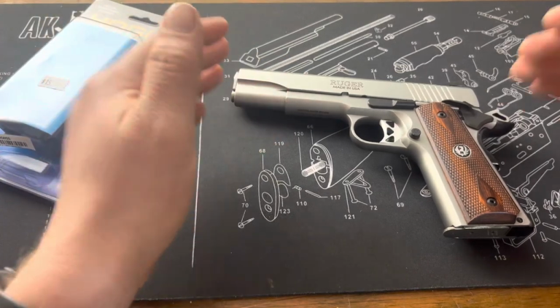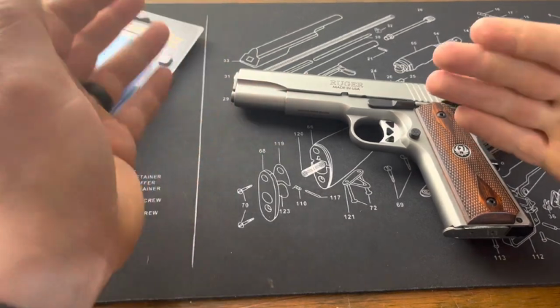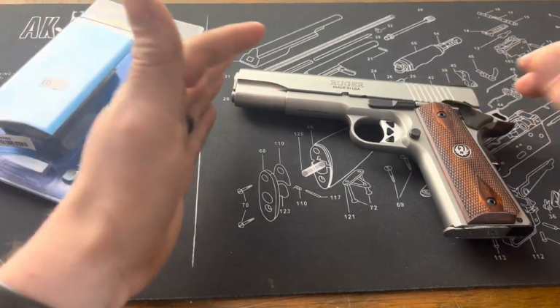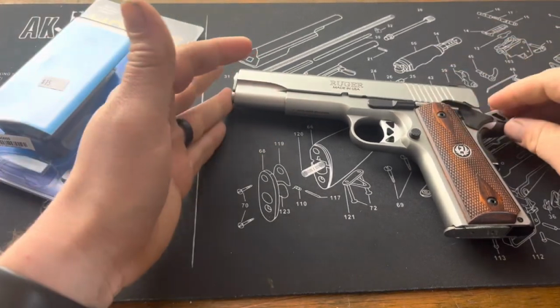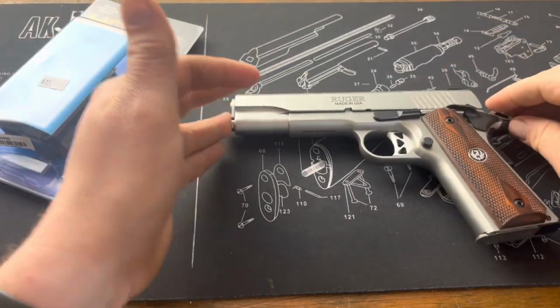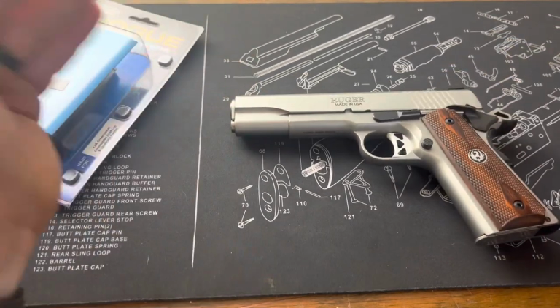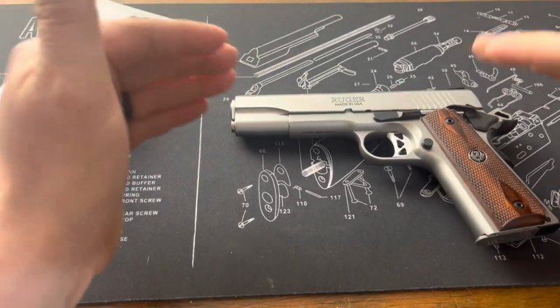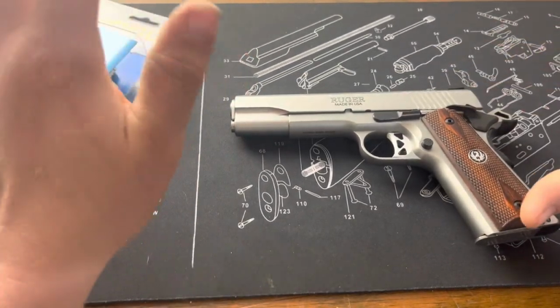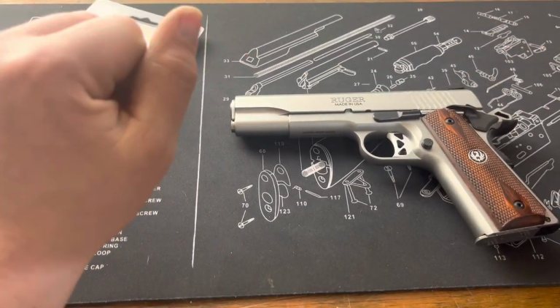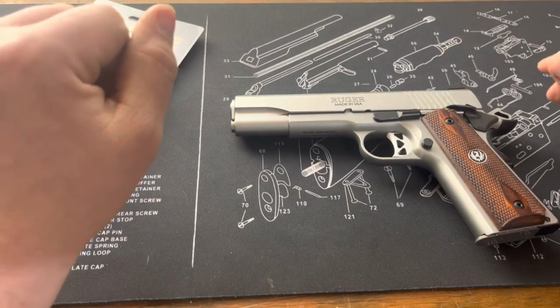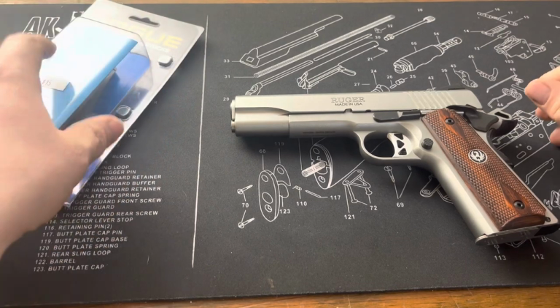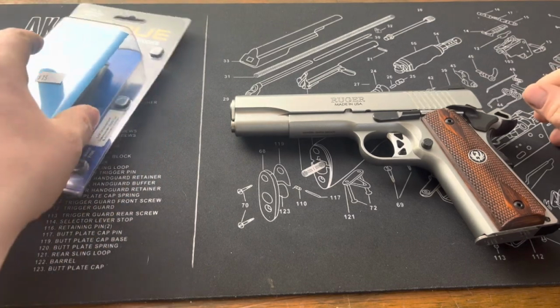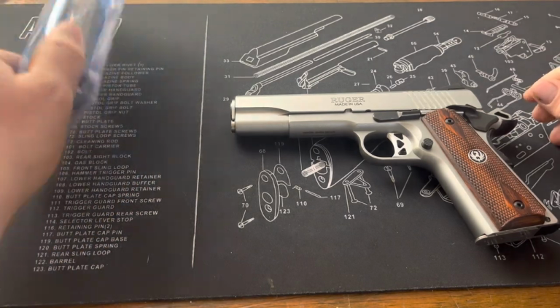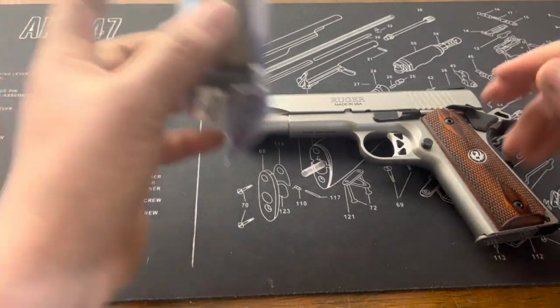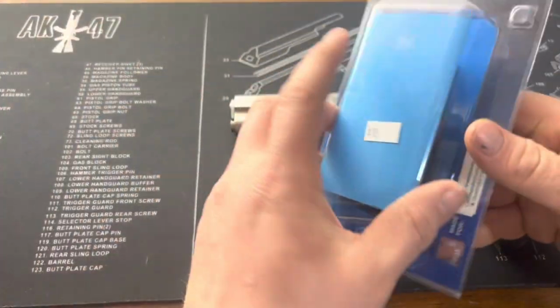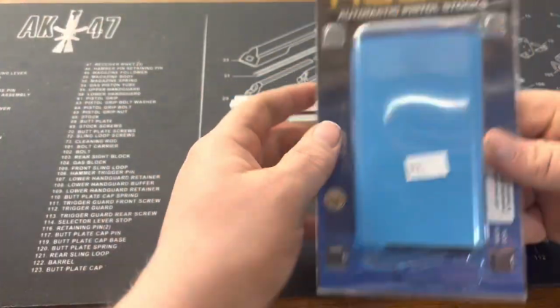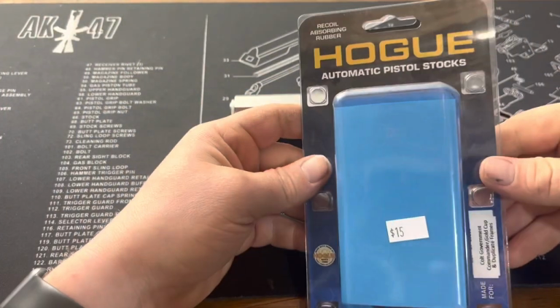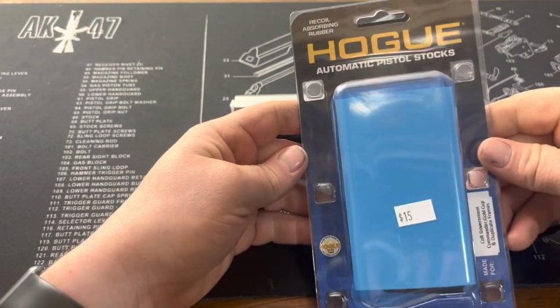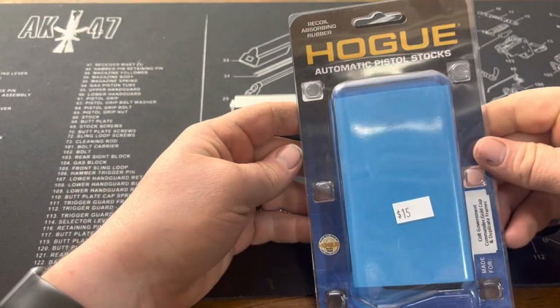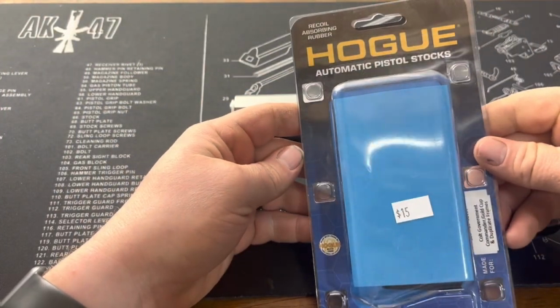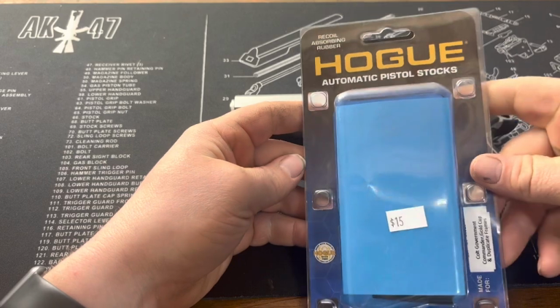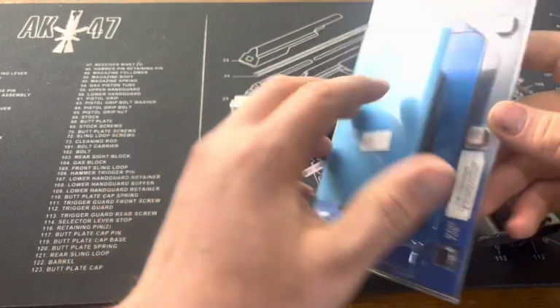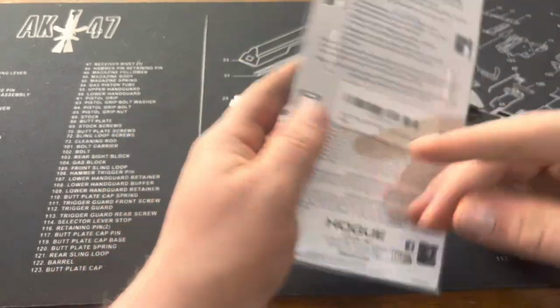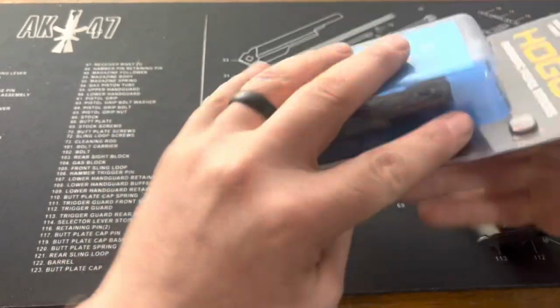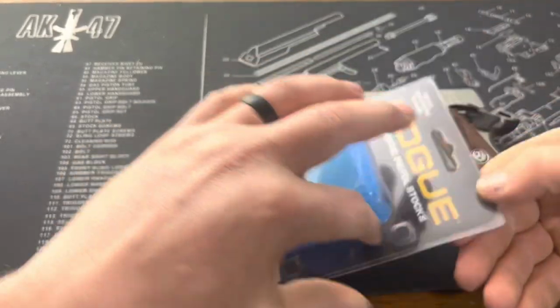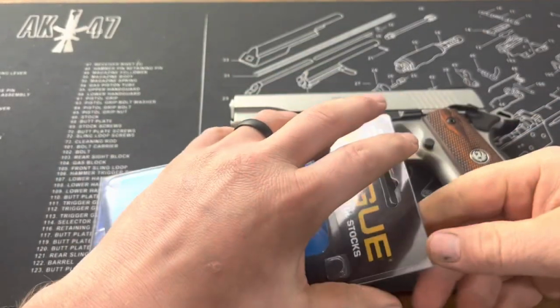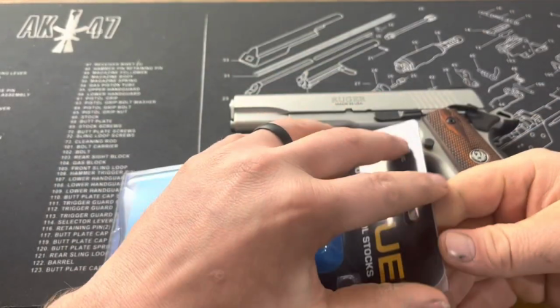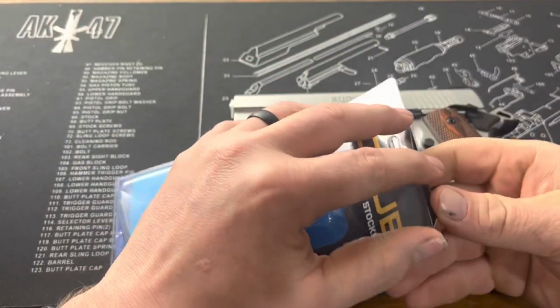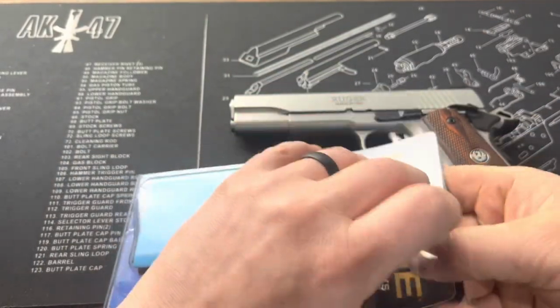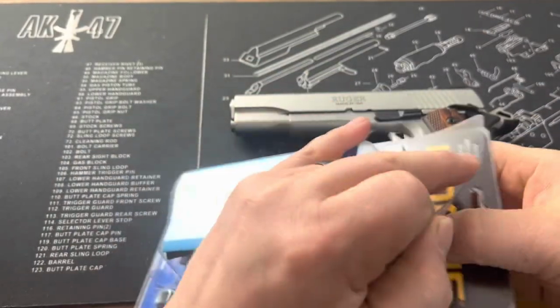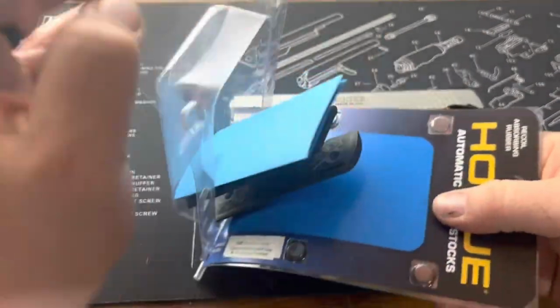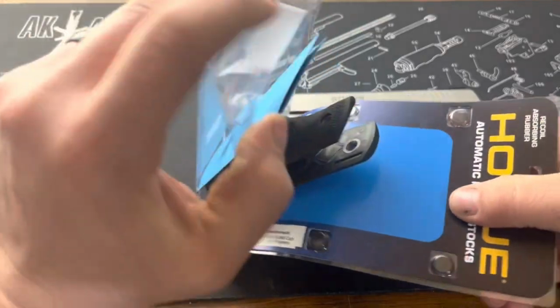I don't have the conversion kit for it yet, but I'm kind of doing some things to it here and there. One thing that I found at my local gun store is this. Obviously, 460 Roland will have a little bit more recoil.